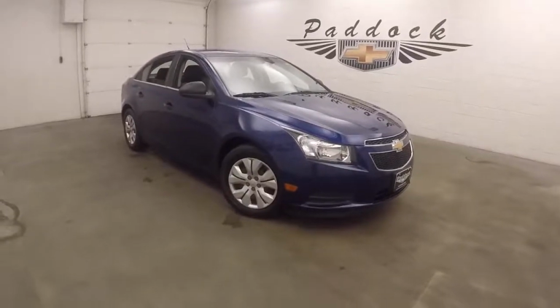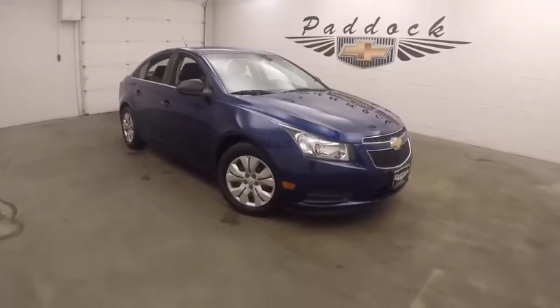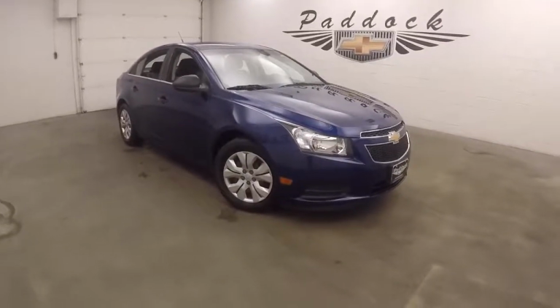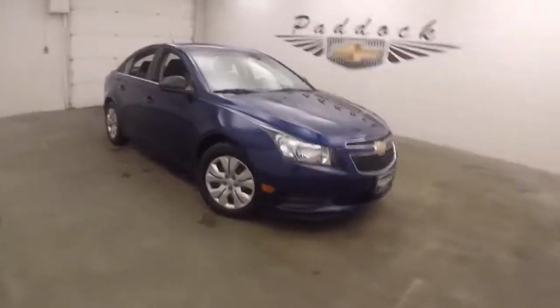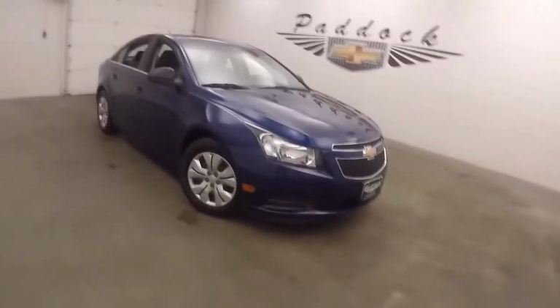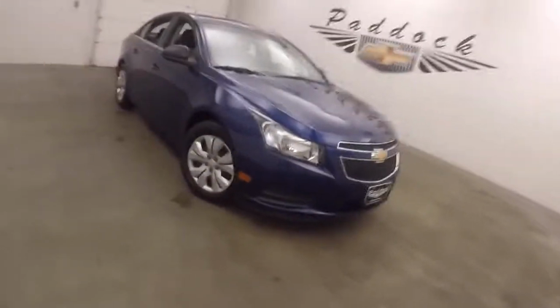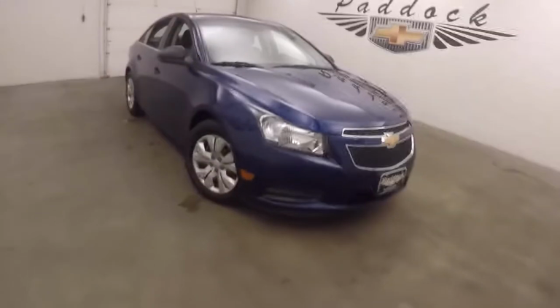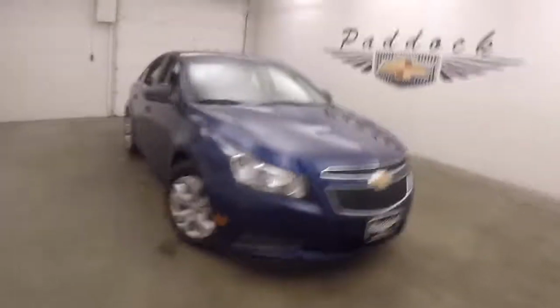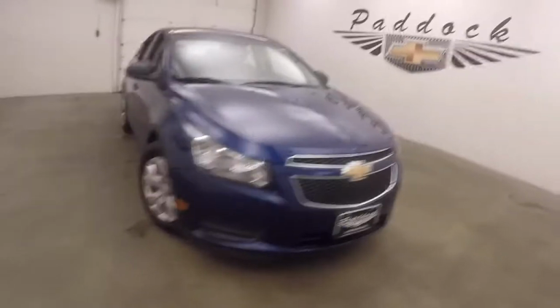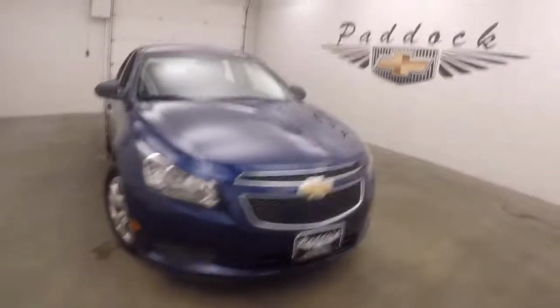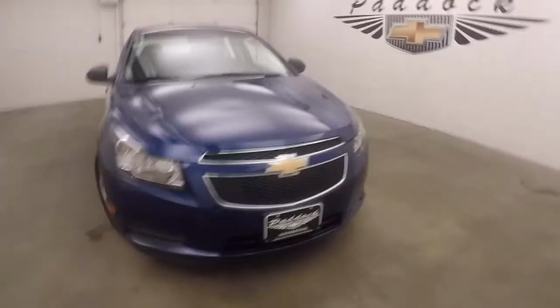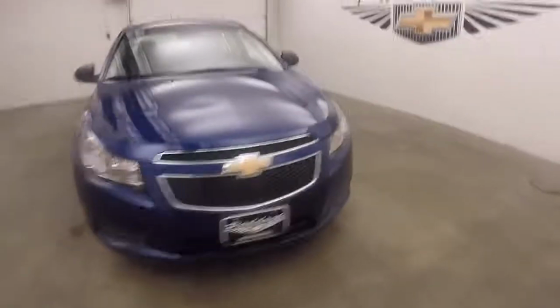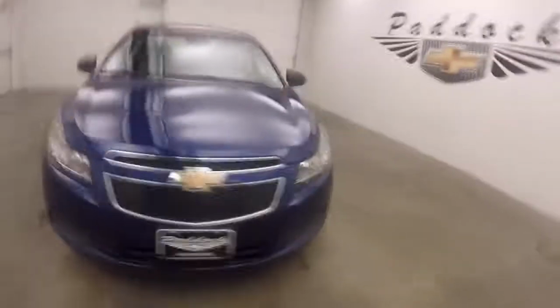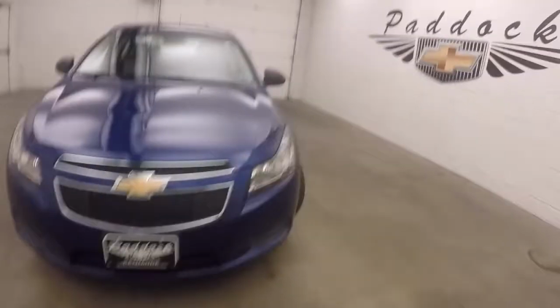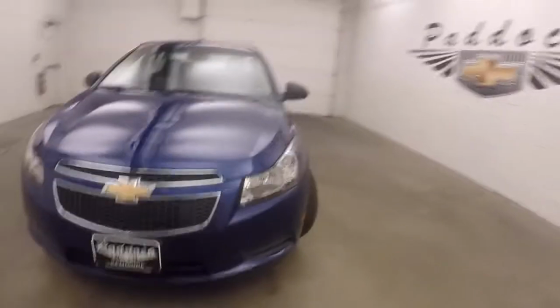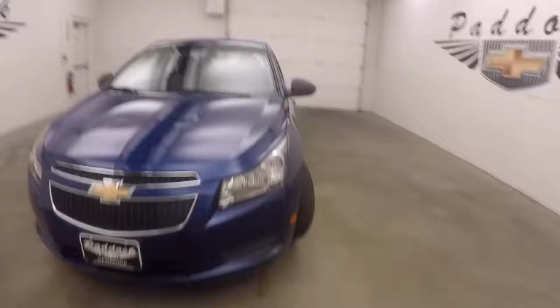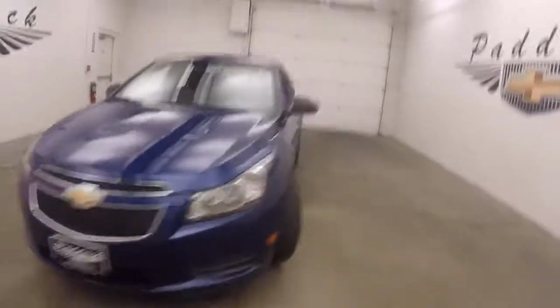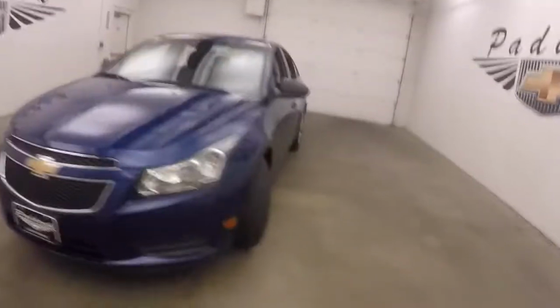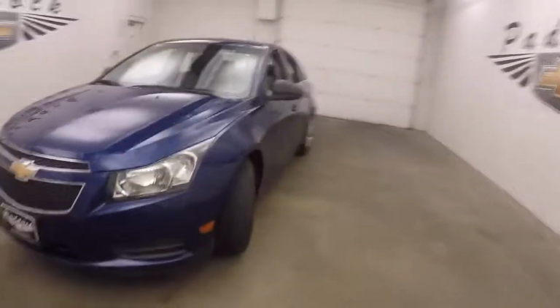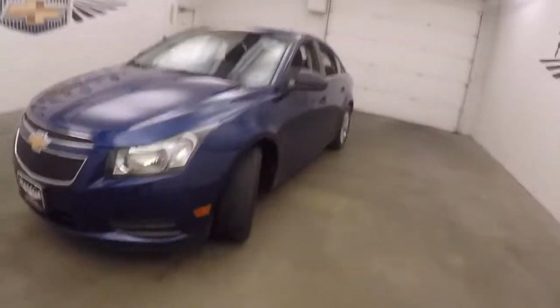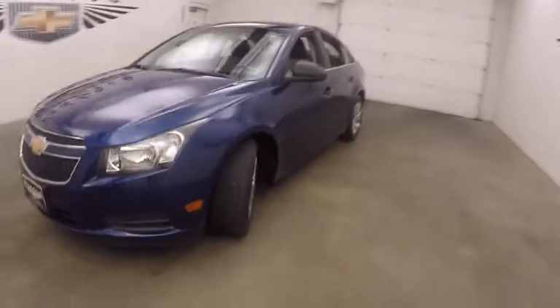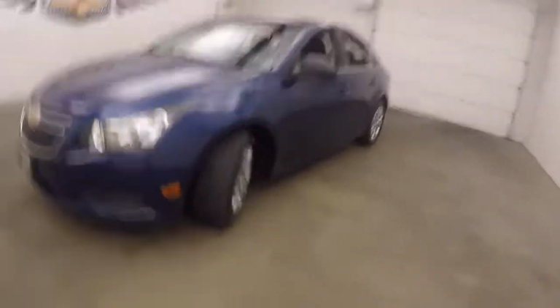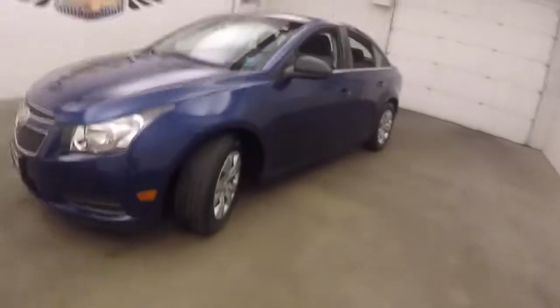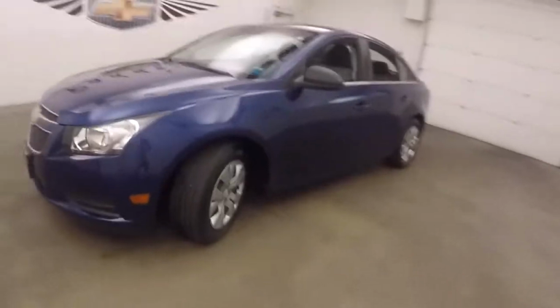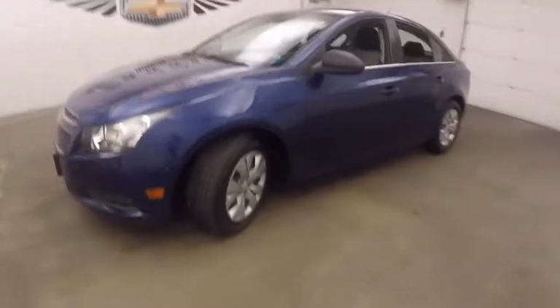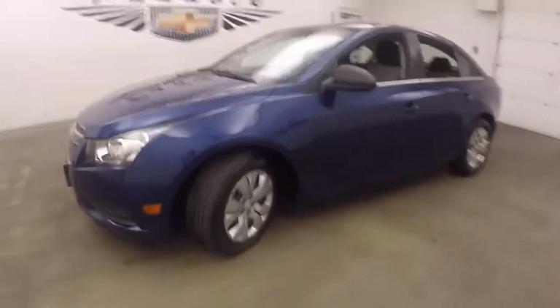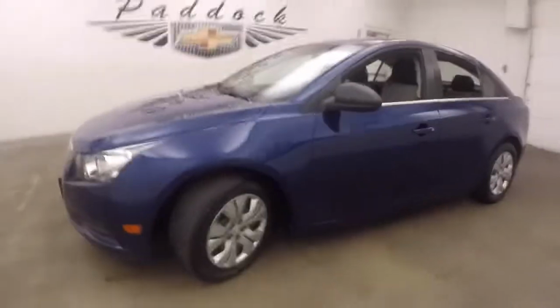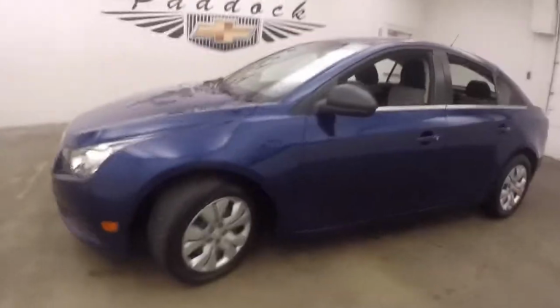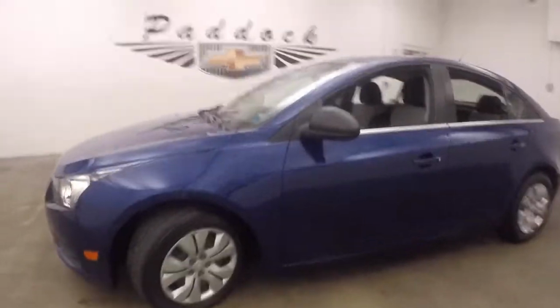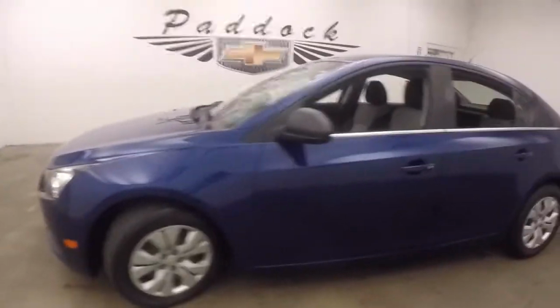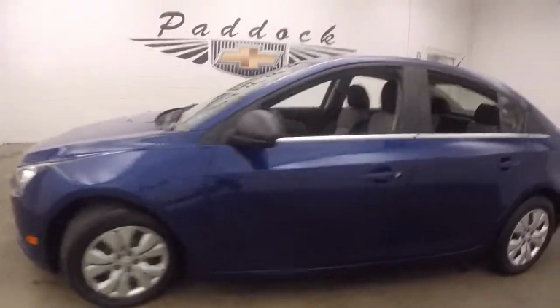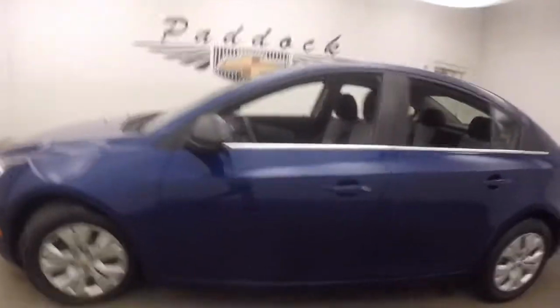This is a 2012 Chevy Cruze. Nice blue paint, steel wheels with silver covers, and decent tires.